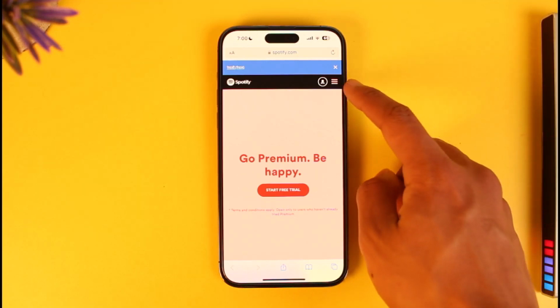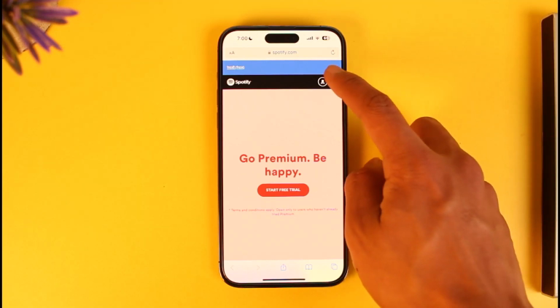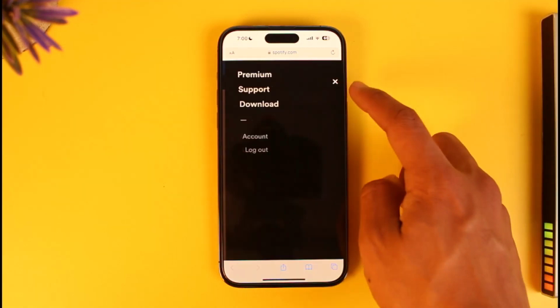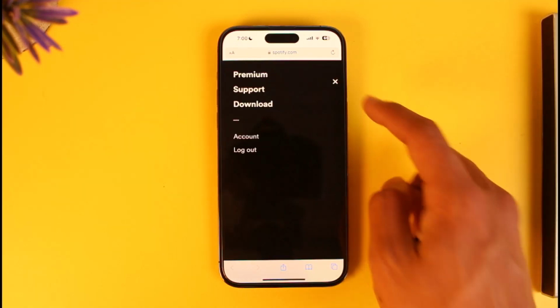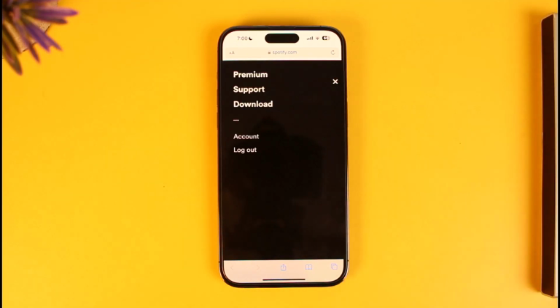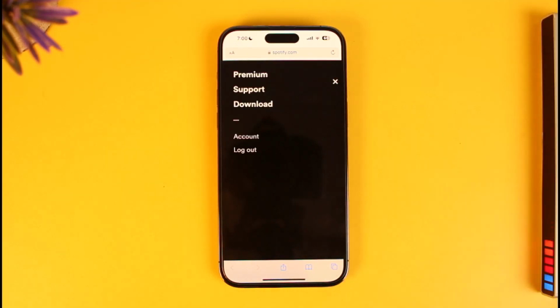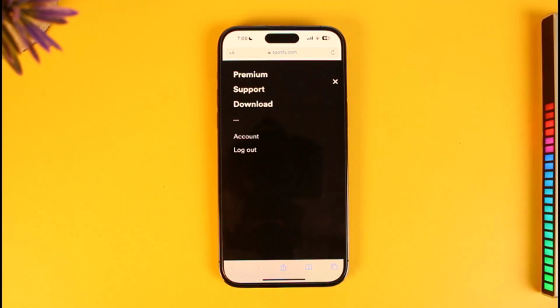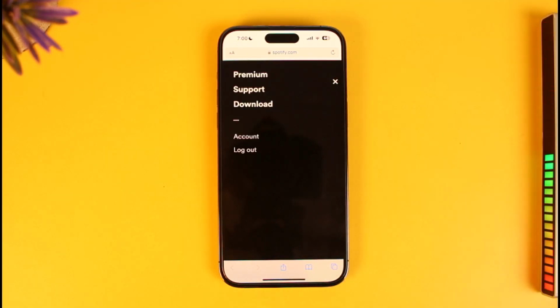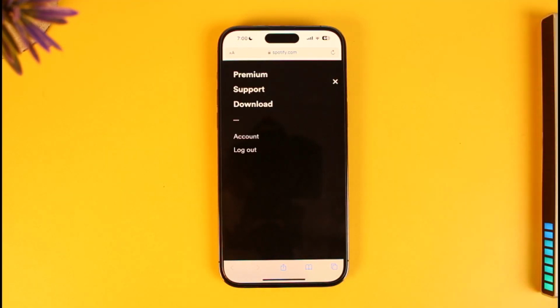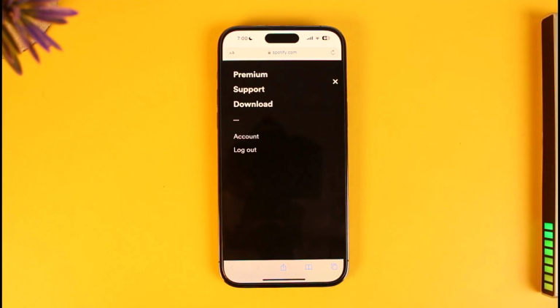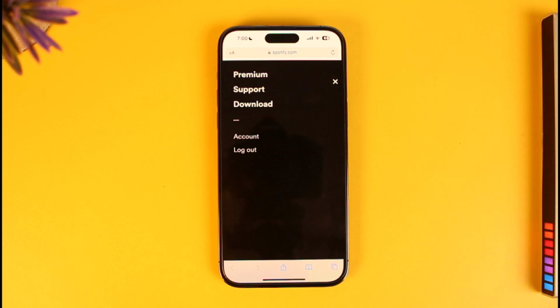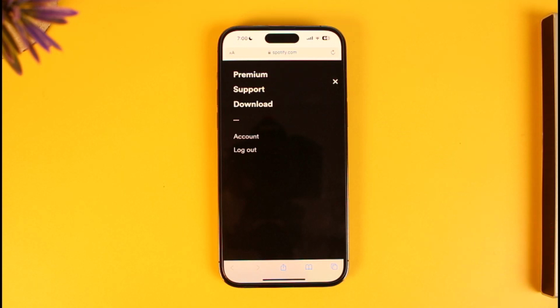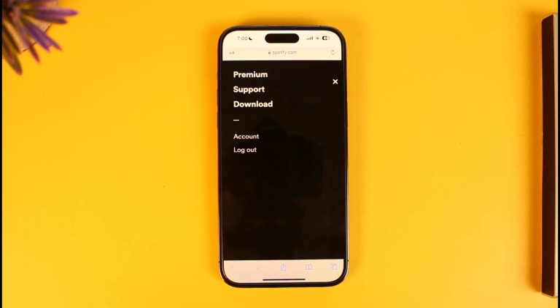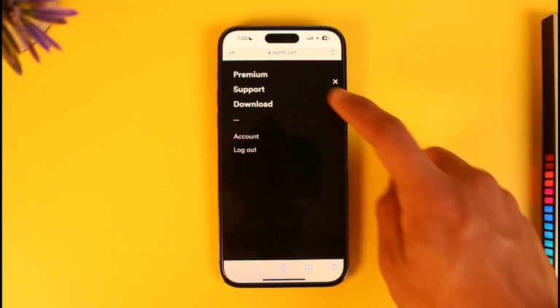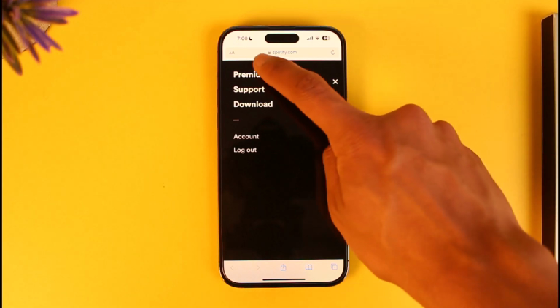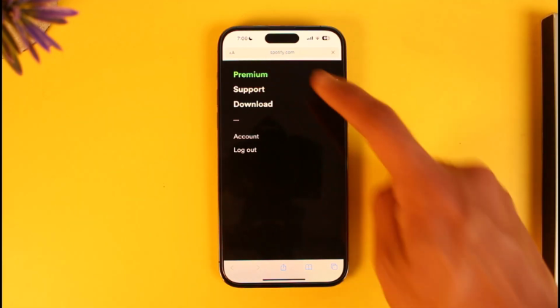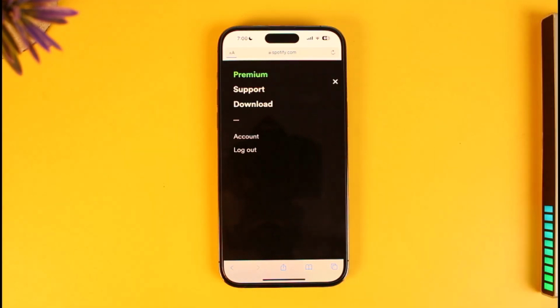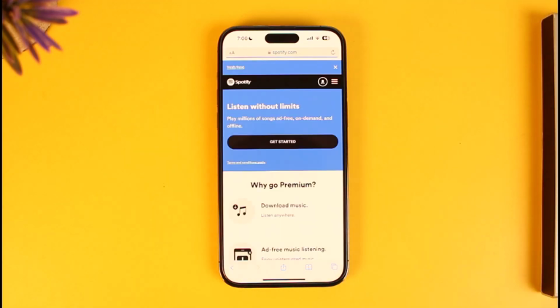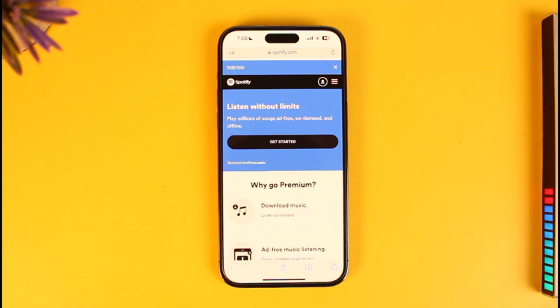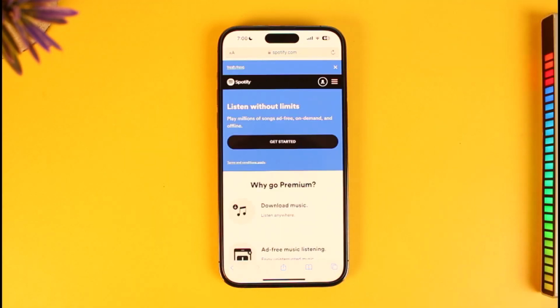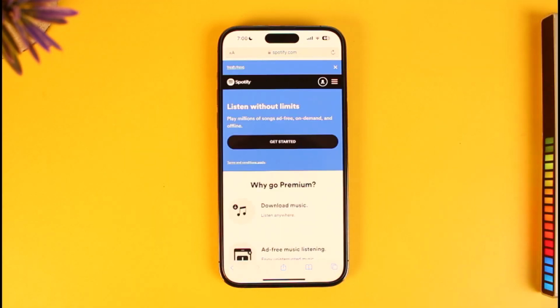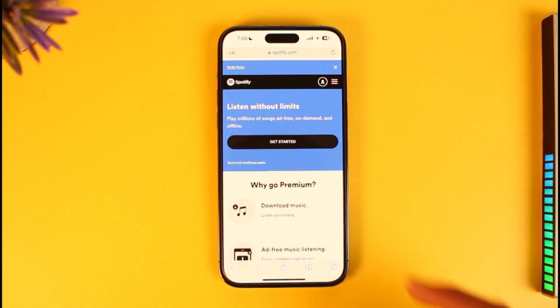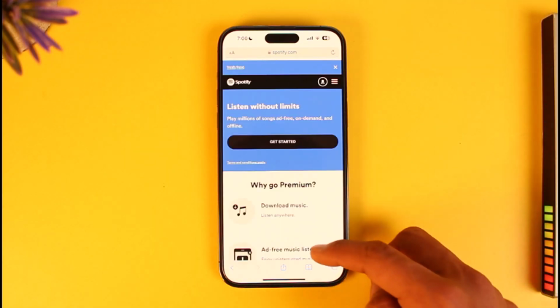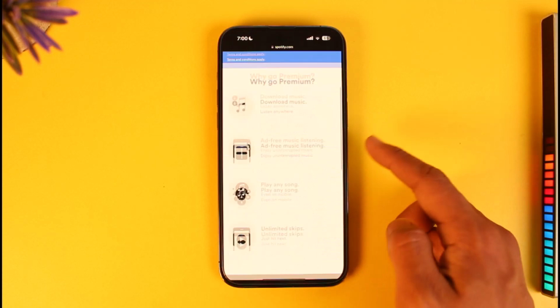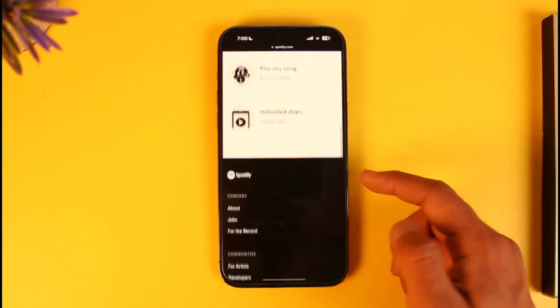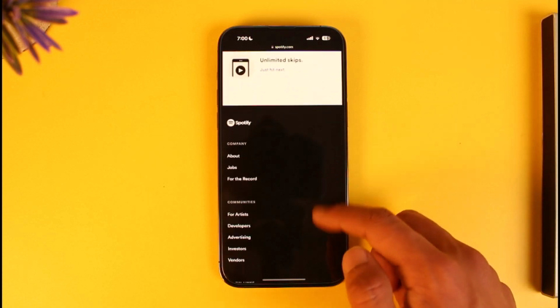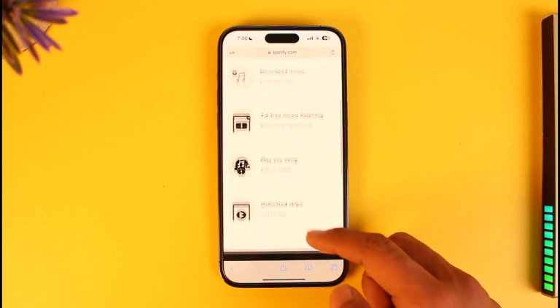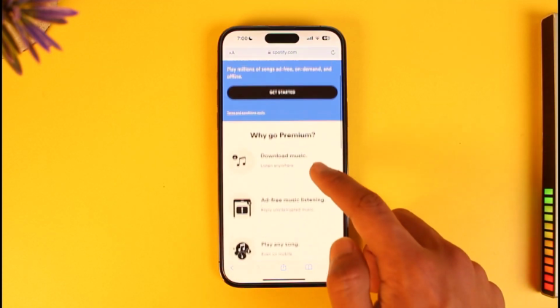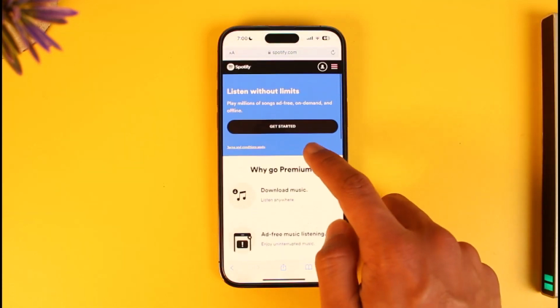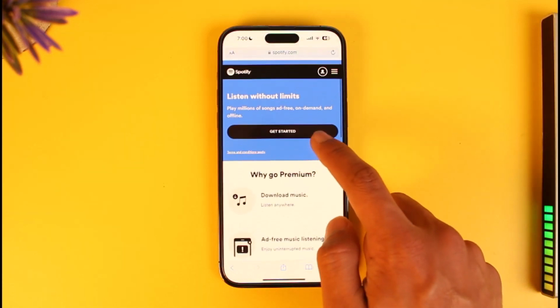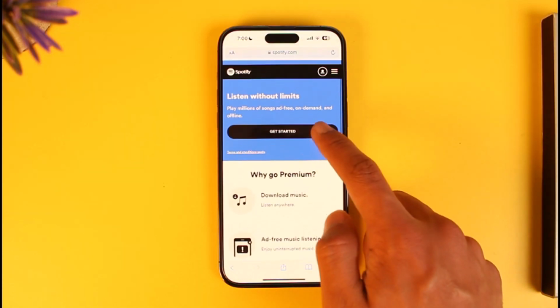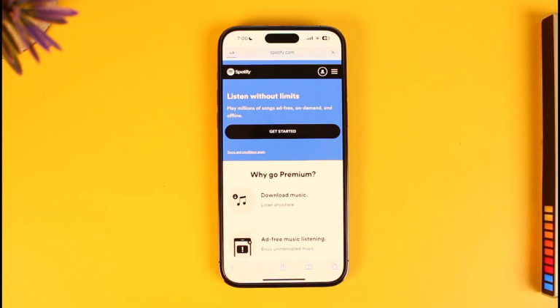Then just tap on the three-lines icon from the top right-hand side. If you are still on the free version you'll find the option called Premium. To upgrade to Premium just tap on that option. When you tap on Premium you'll be able to see all the features of Premium, so just tap on the option called Get Started.